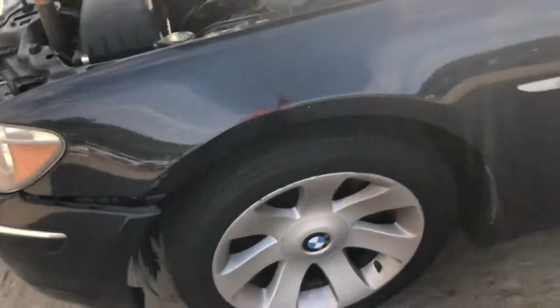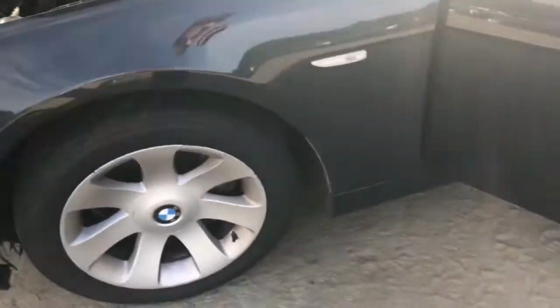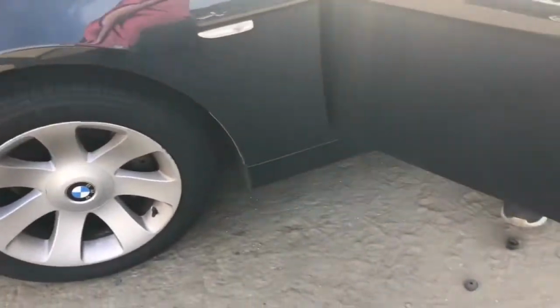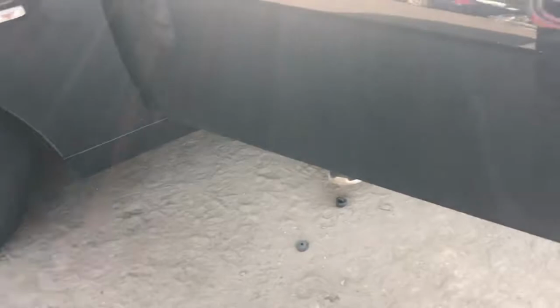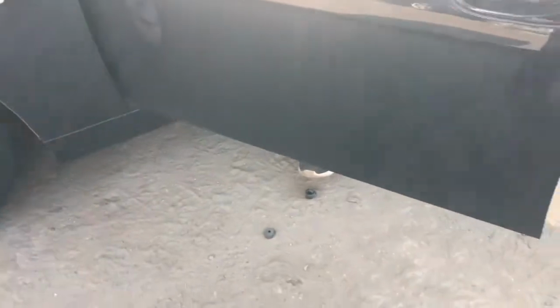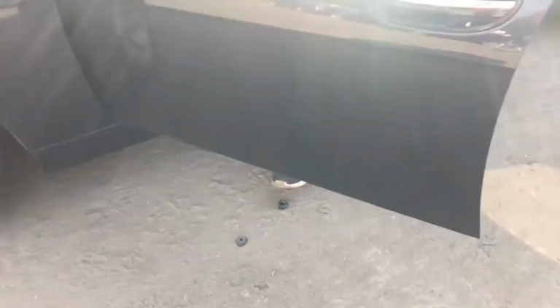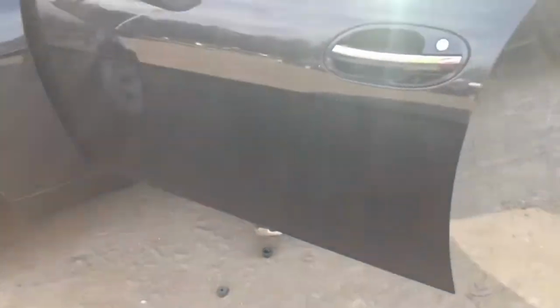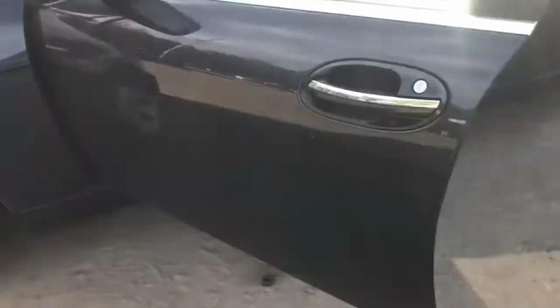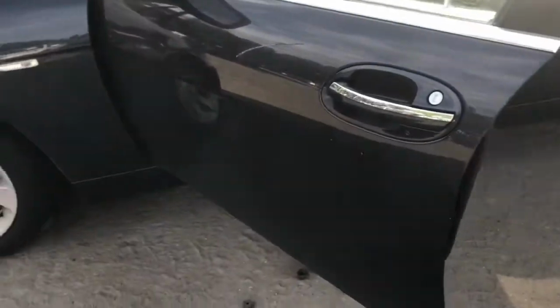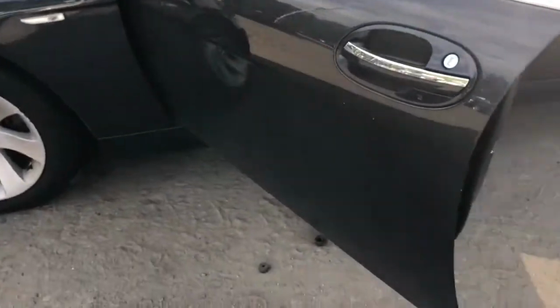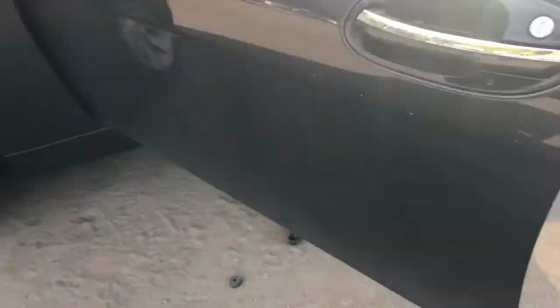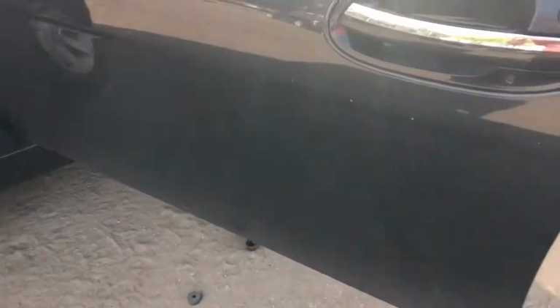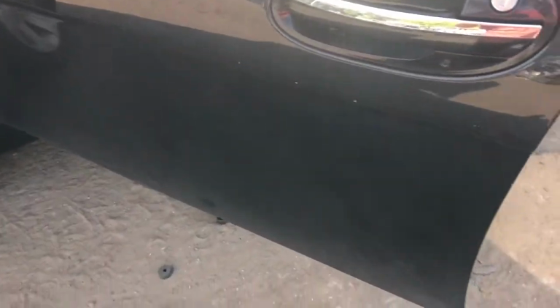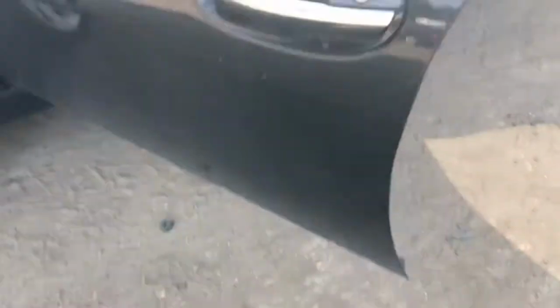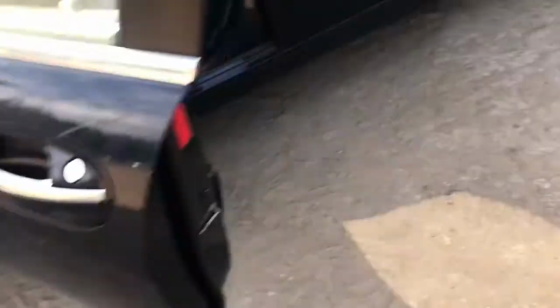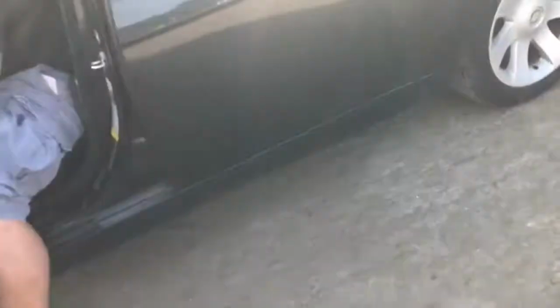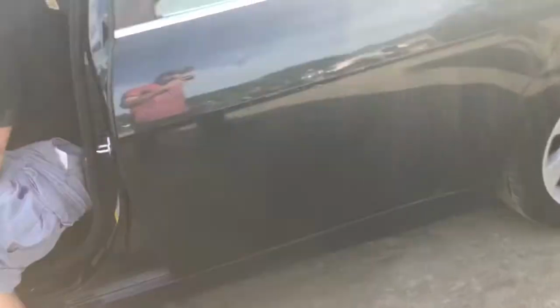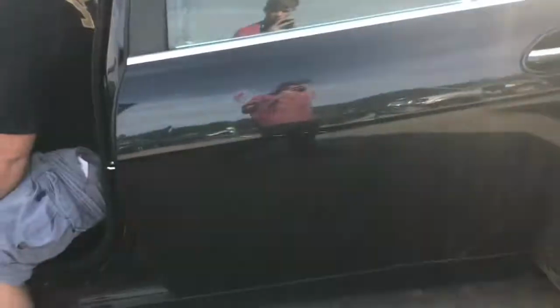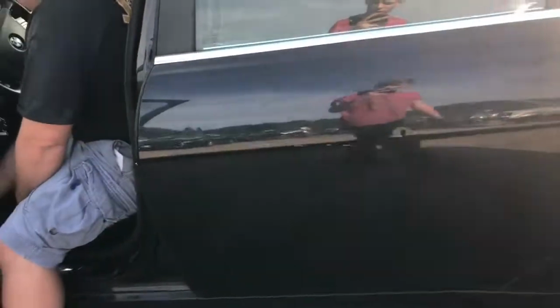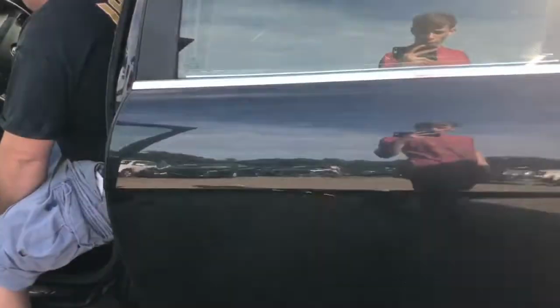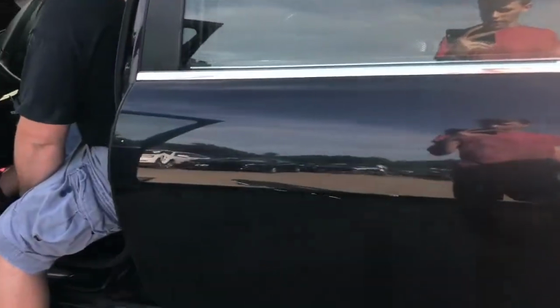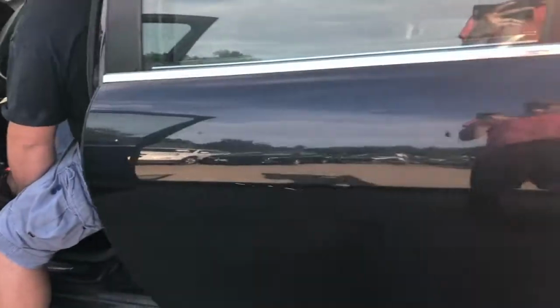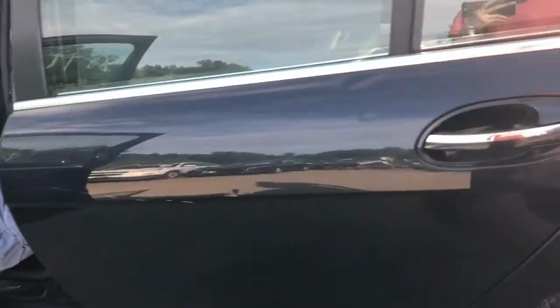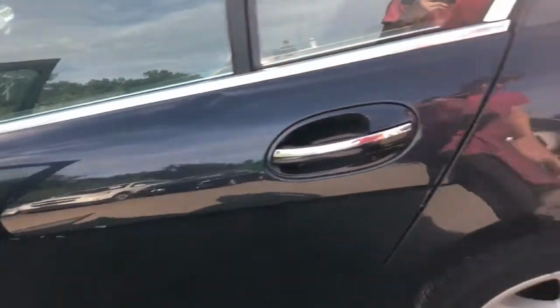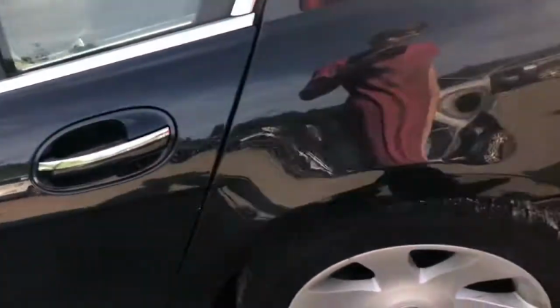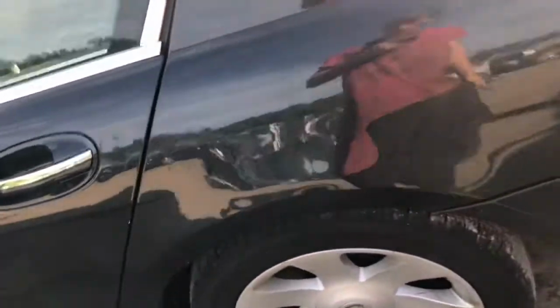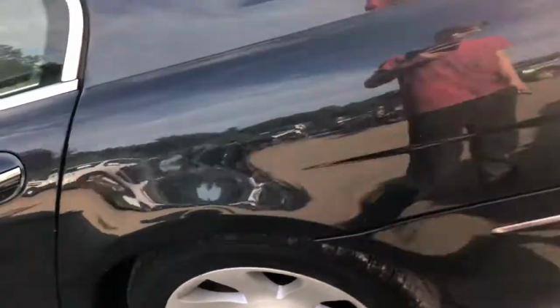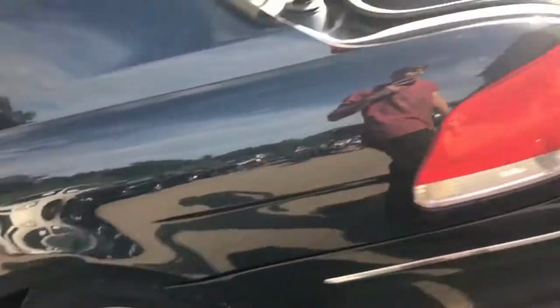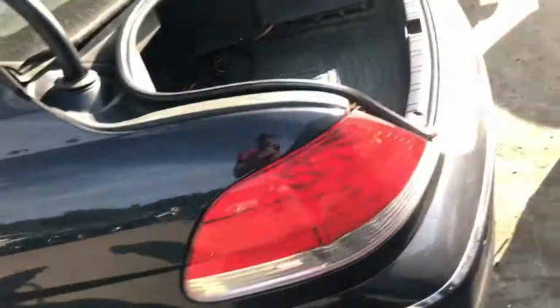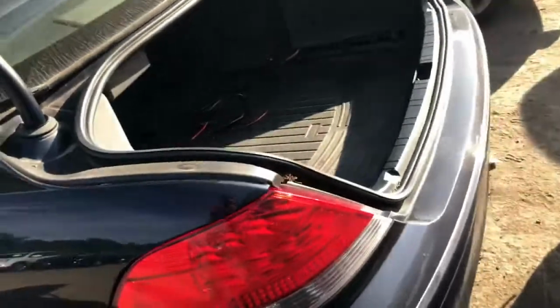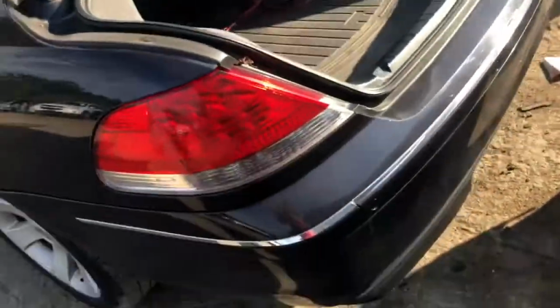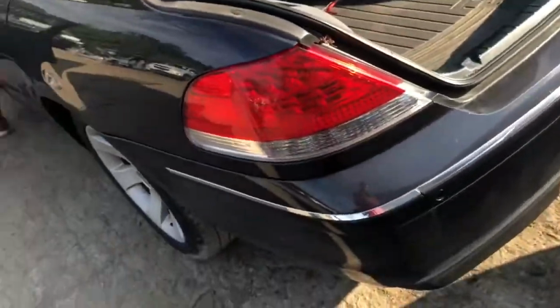Fender looks good on the driver's side. Driver's side front door has a couple little nicks. Rear door has a couple parking lot dings and scratches. Quarter panel looks good. Good taillight.